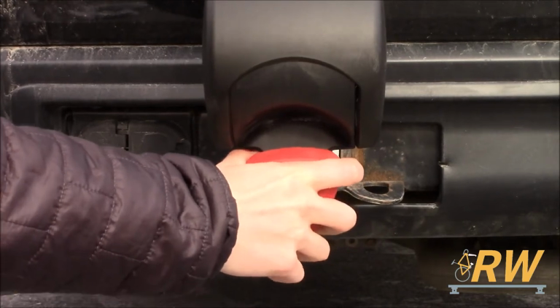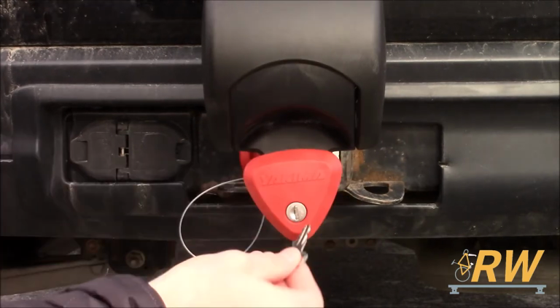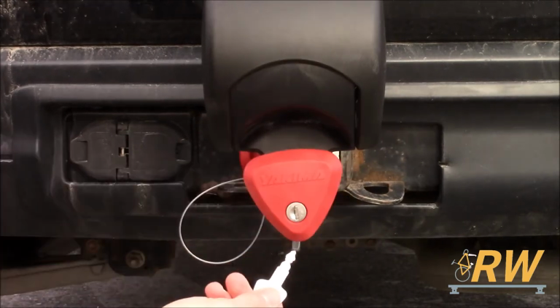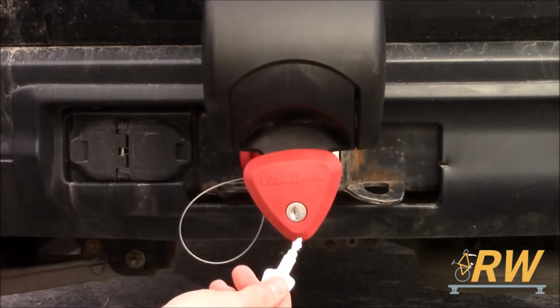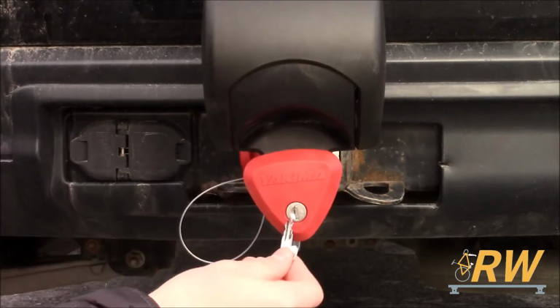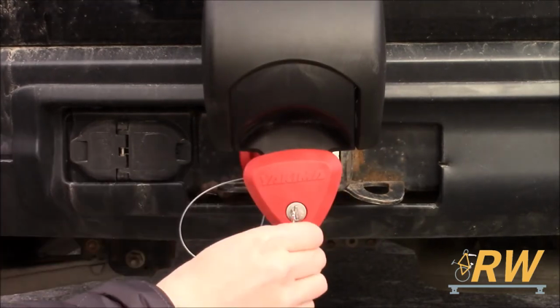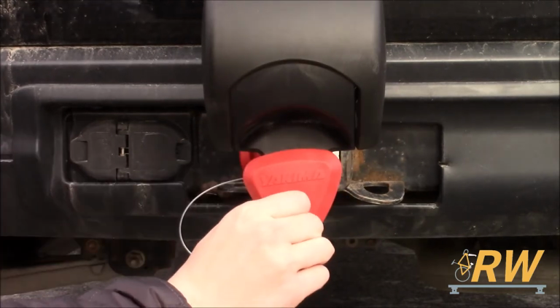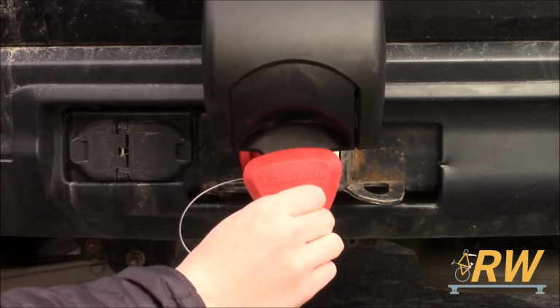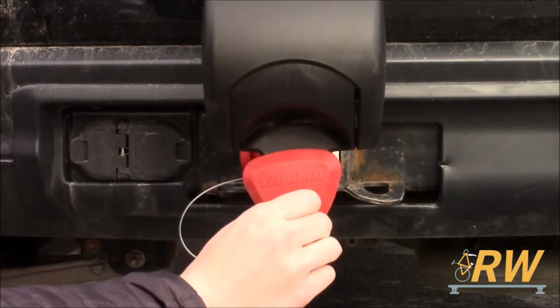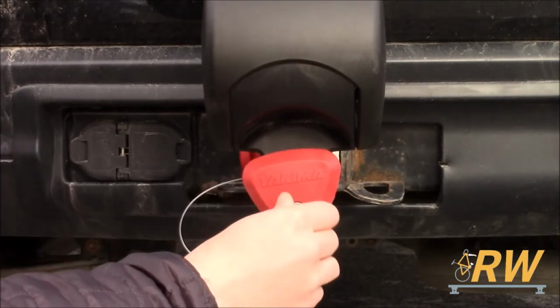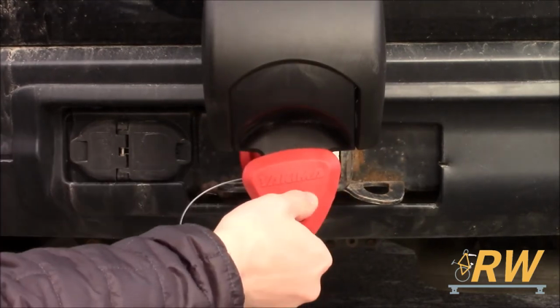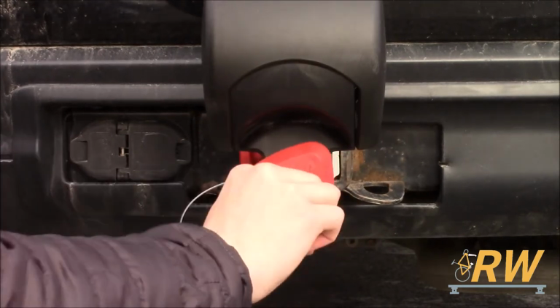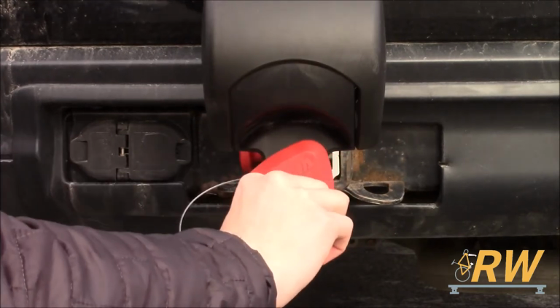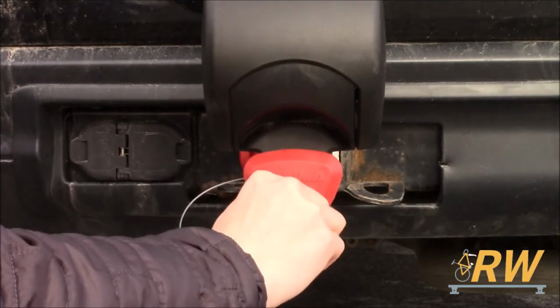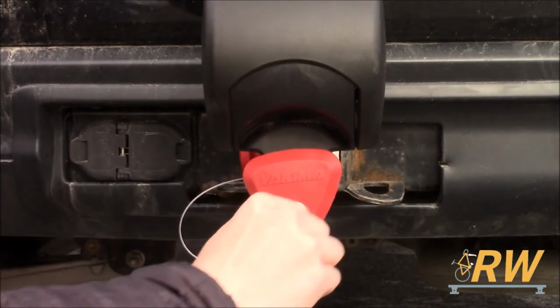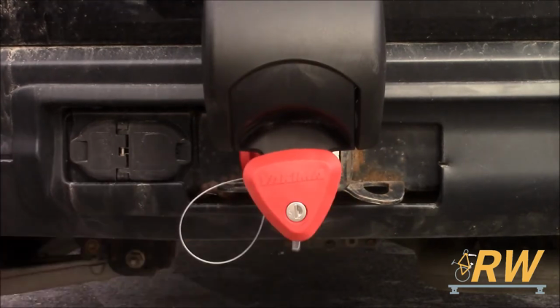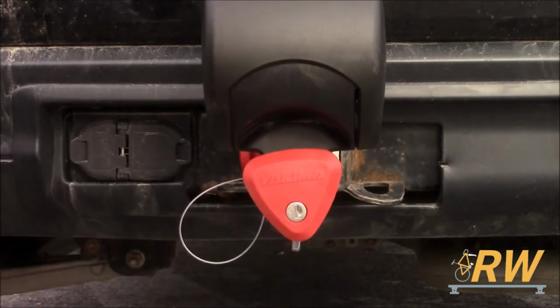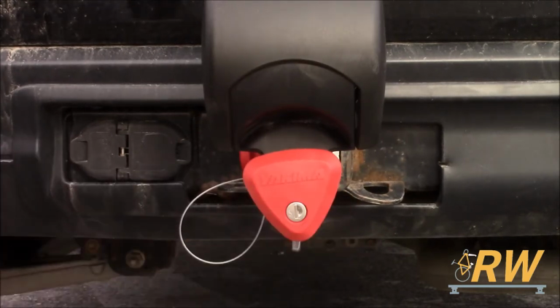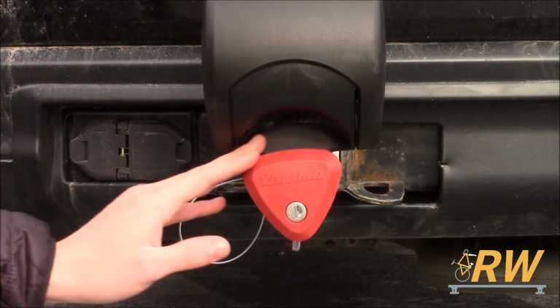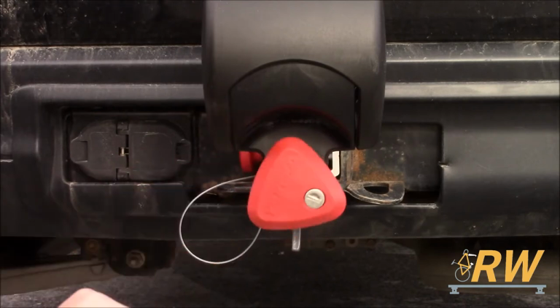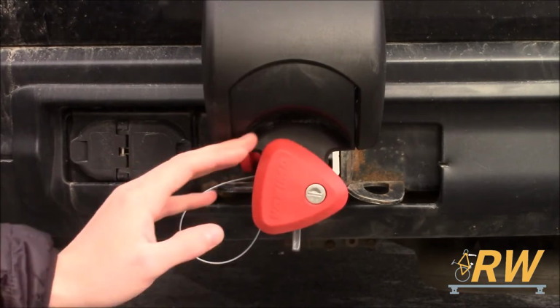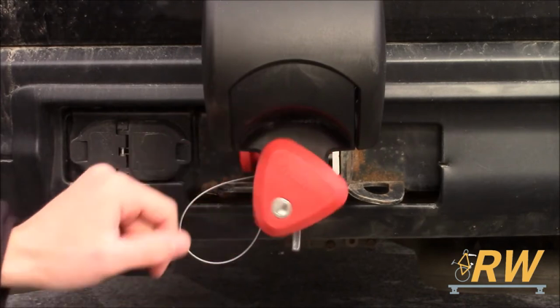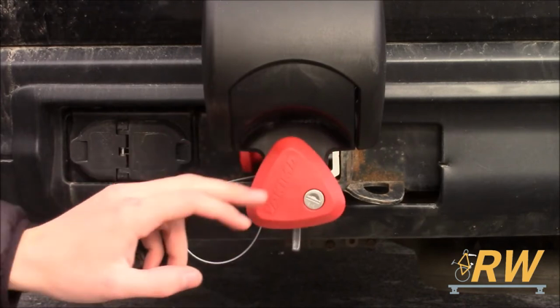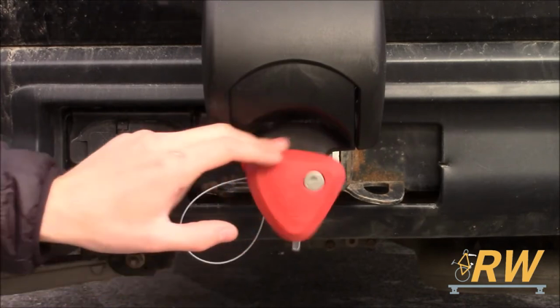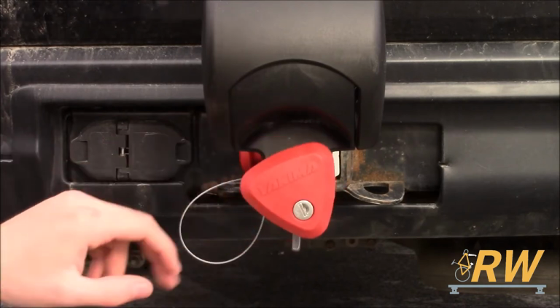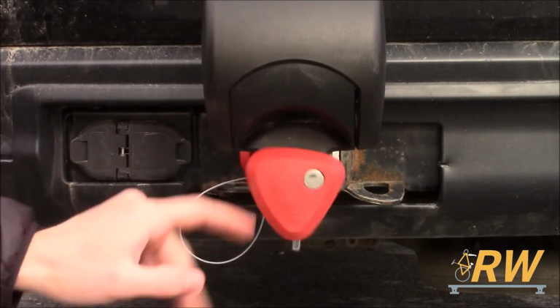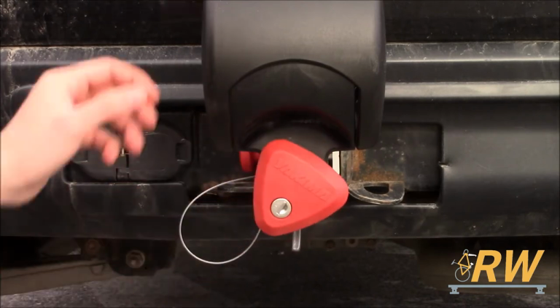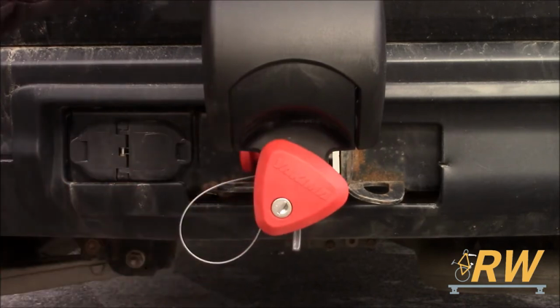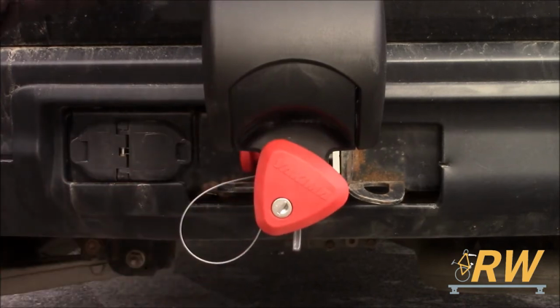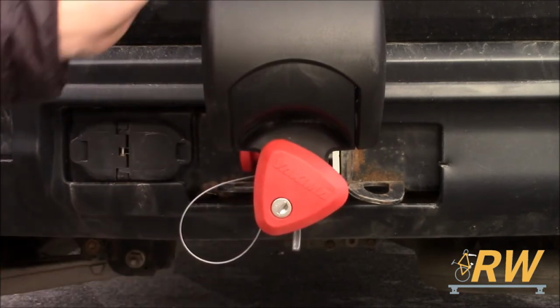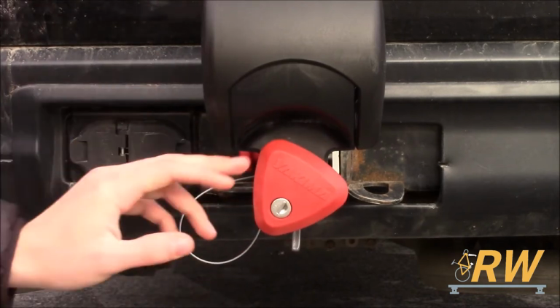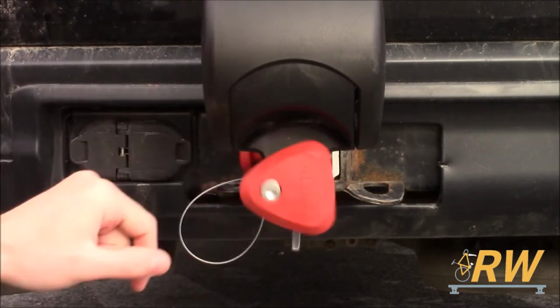With the knob tight, insert your SKS key into the speed knob and turn it to the lock position. This makes it so the speed knob is unable to be loosened, locking the Ridgeback to your vehicle.